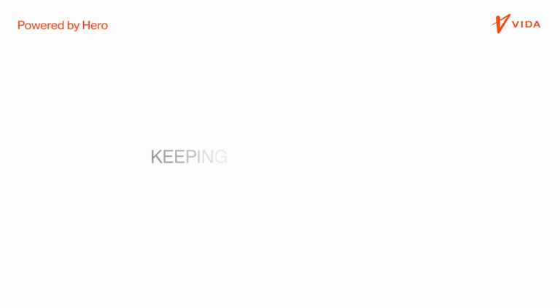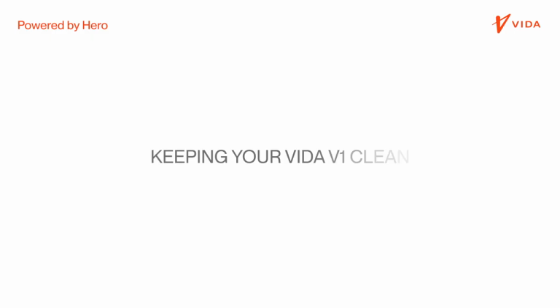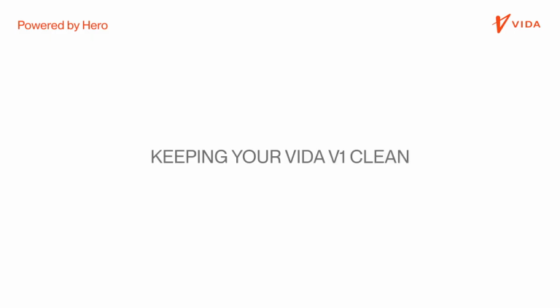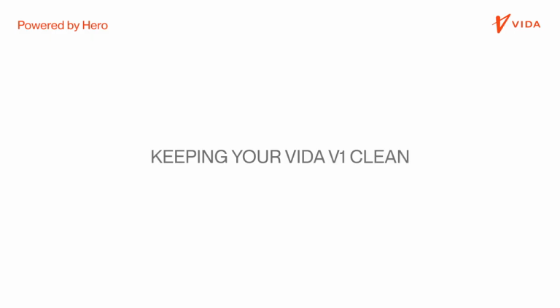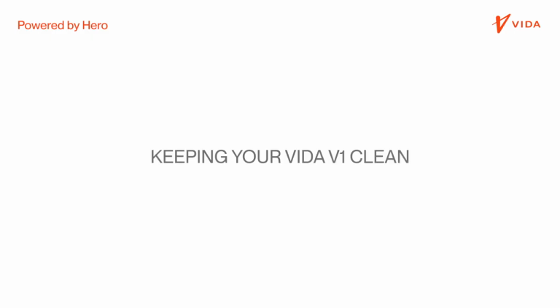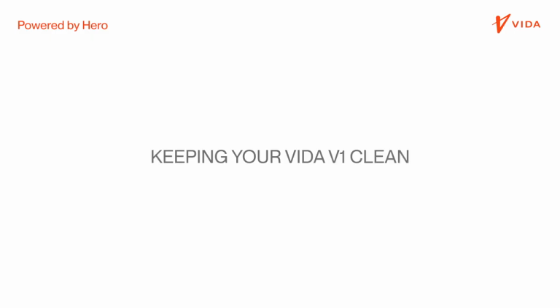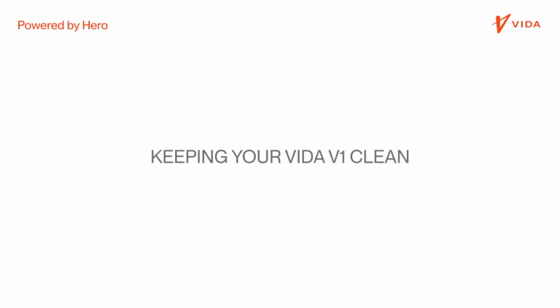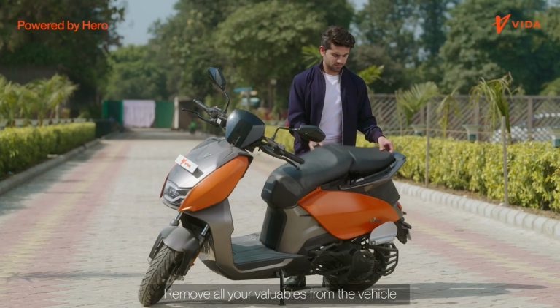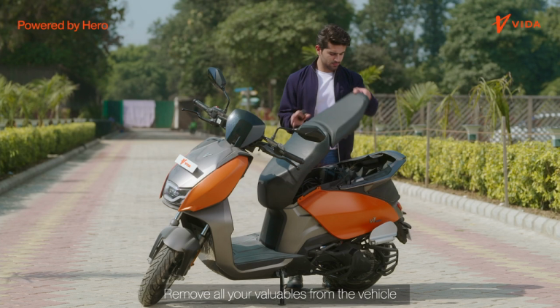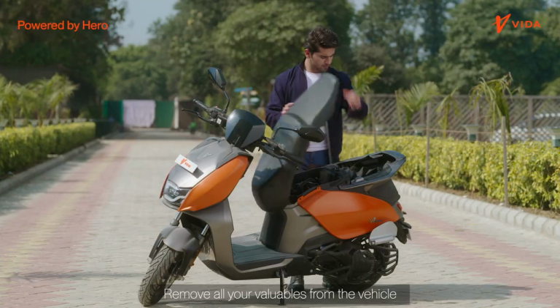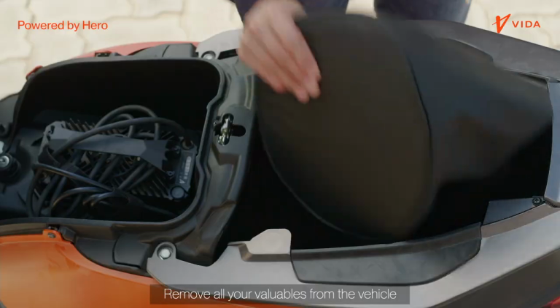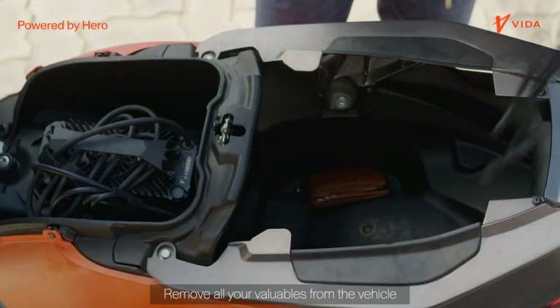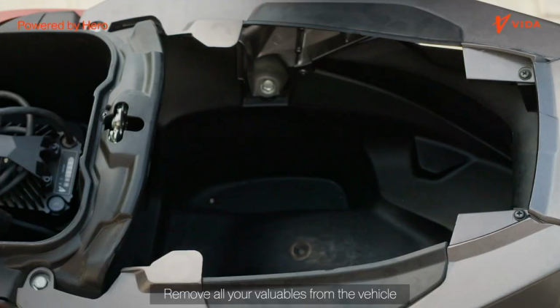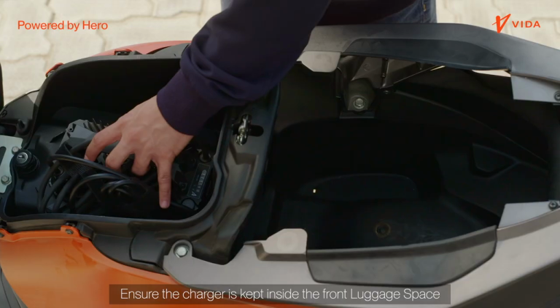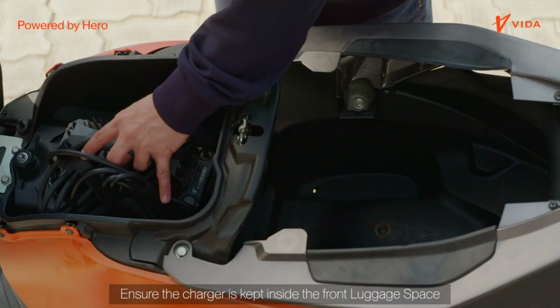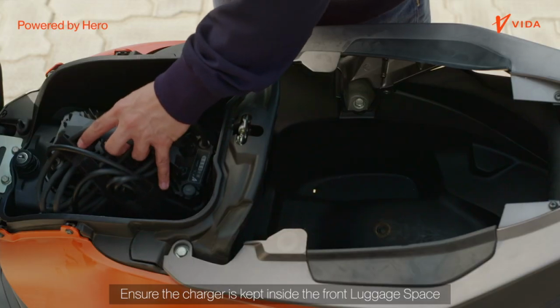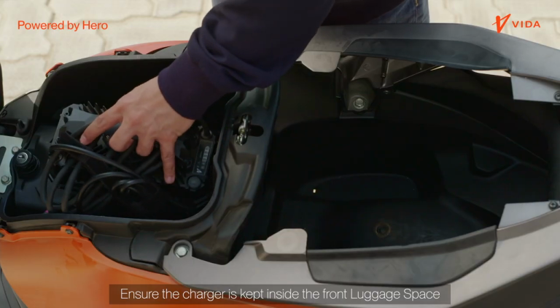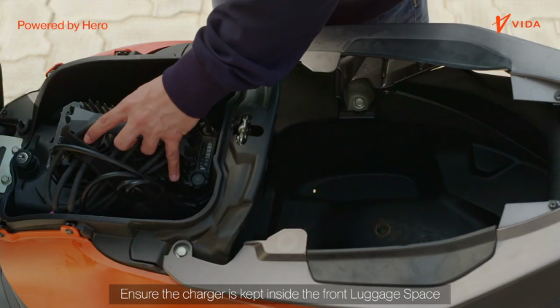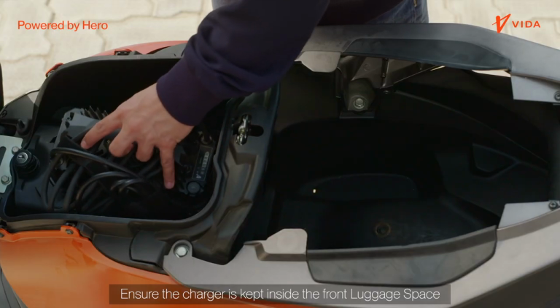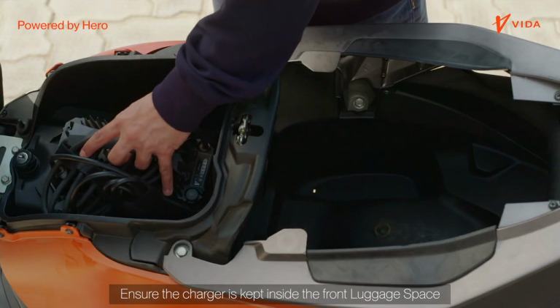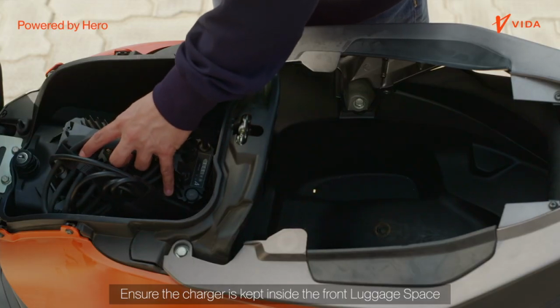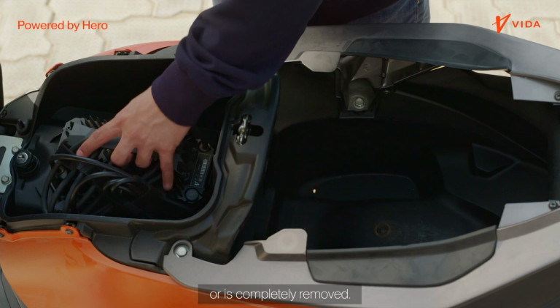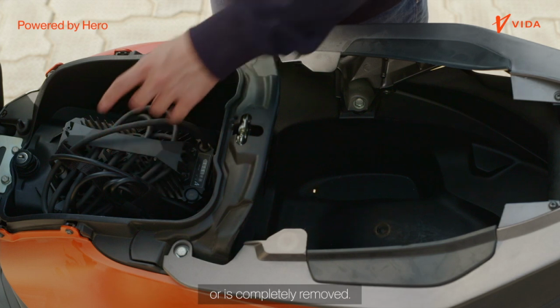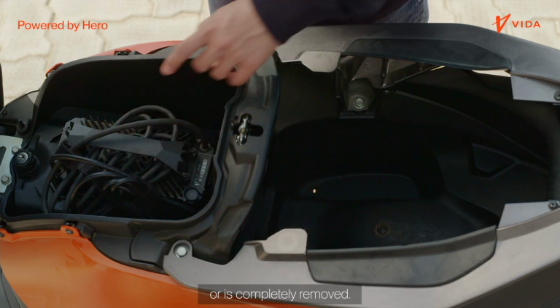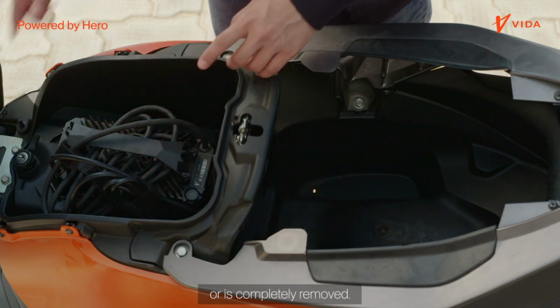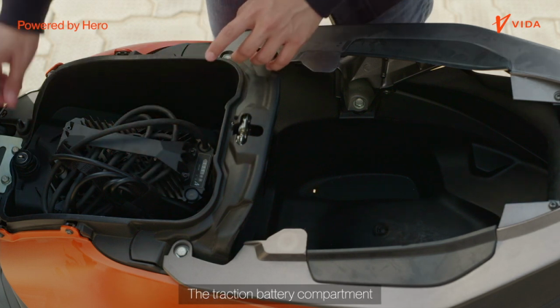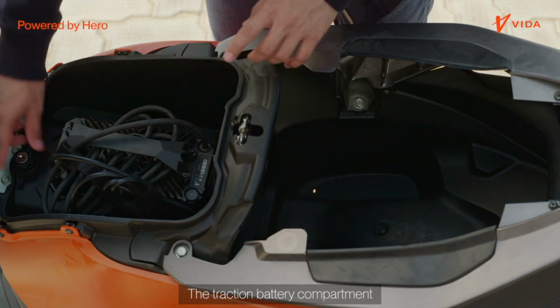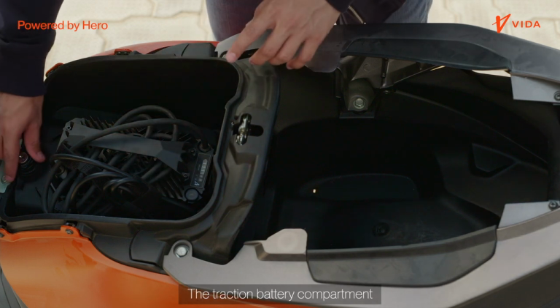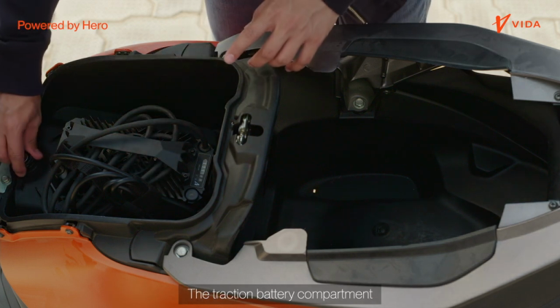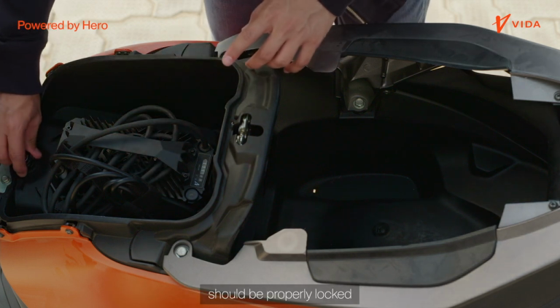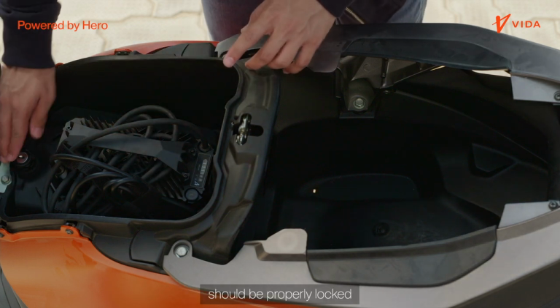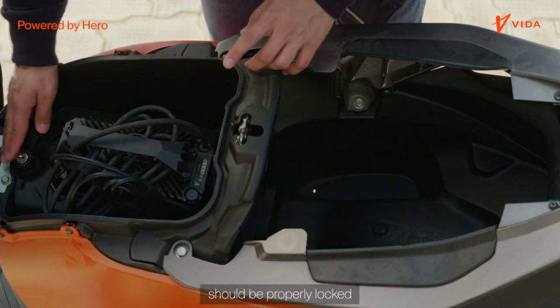Keeping your Vida V1 clean. Remove all your valuables from the vehicle. Ensure the charger is kept inside the front luggage space or is completely removed. The traction battery compartment should be properly locked.